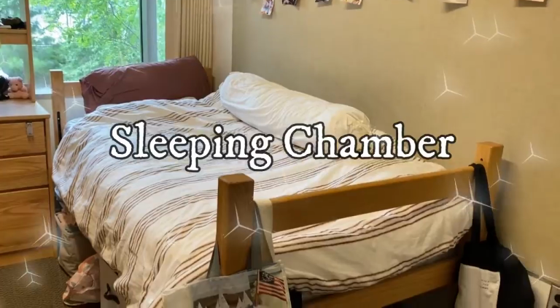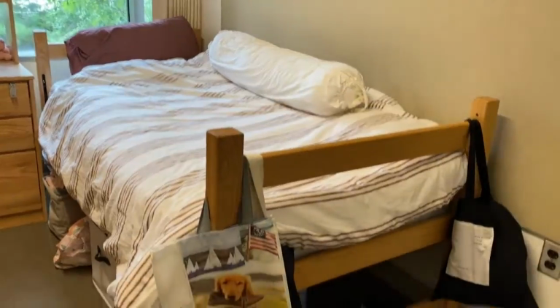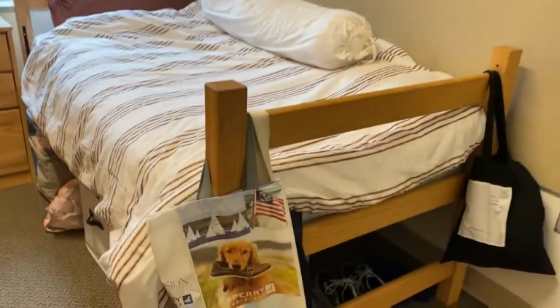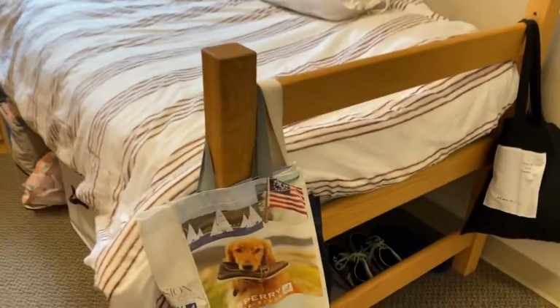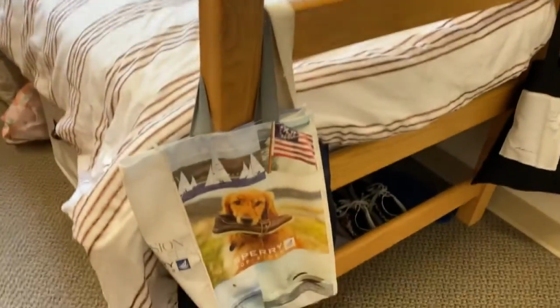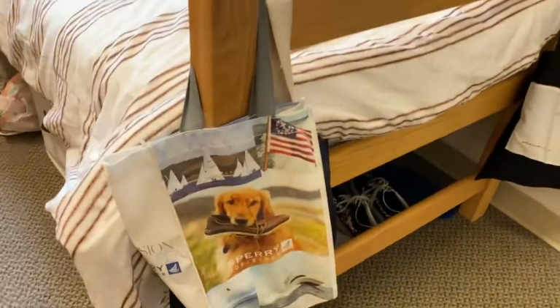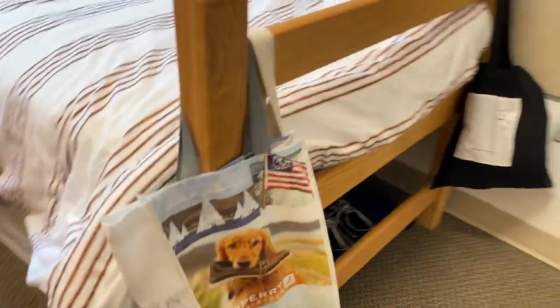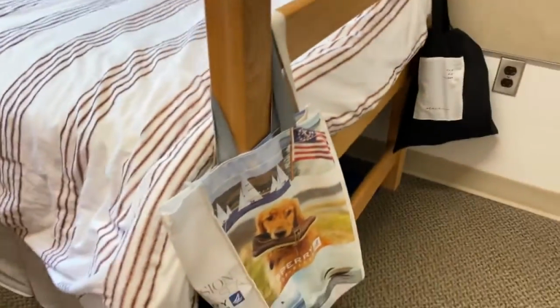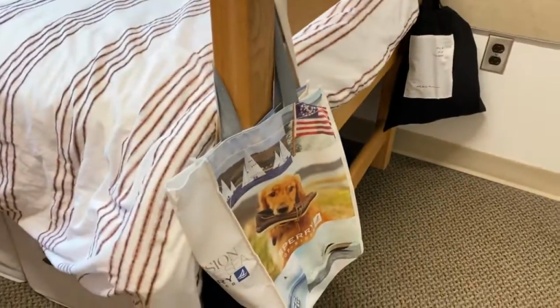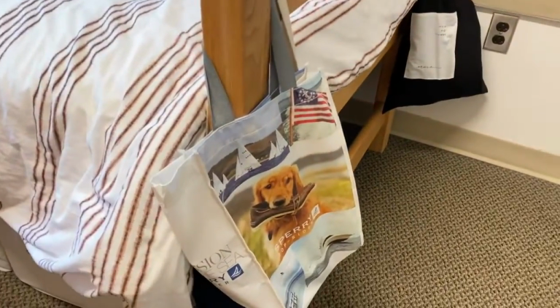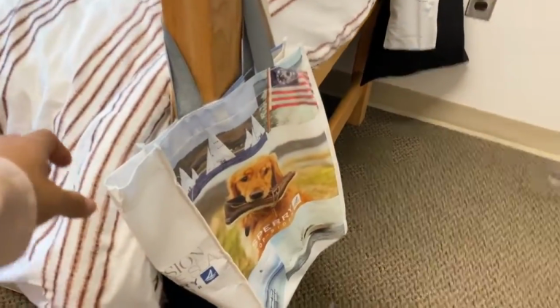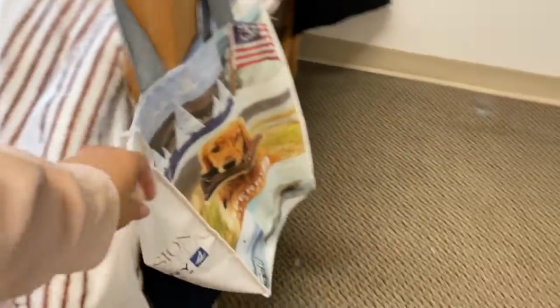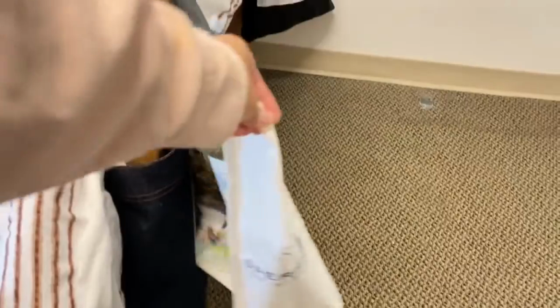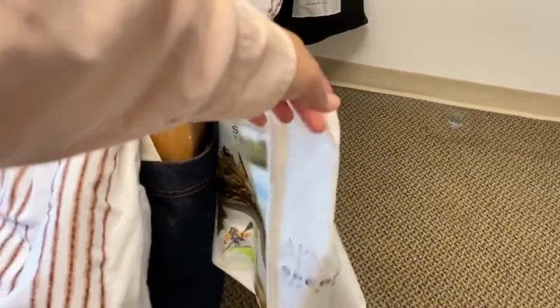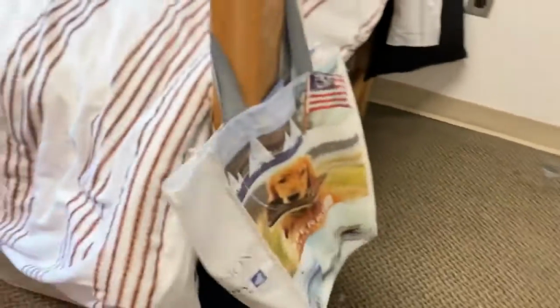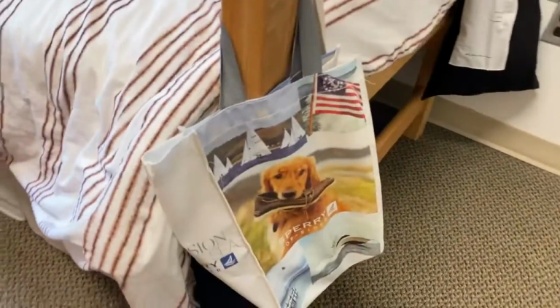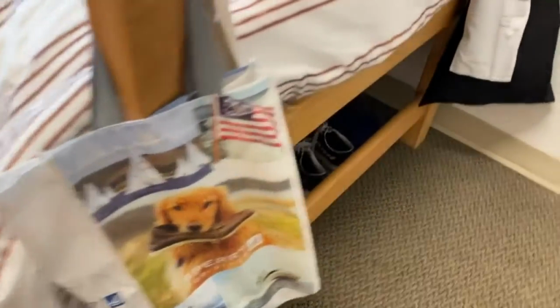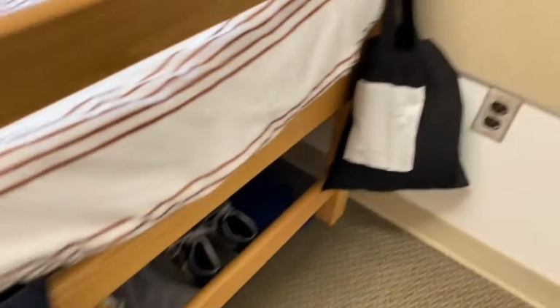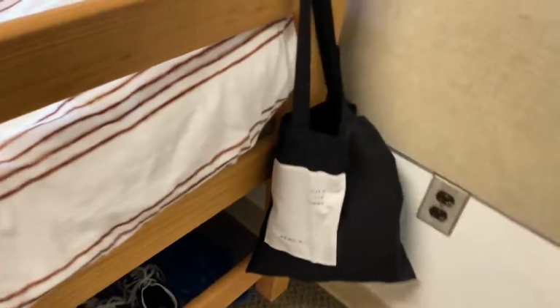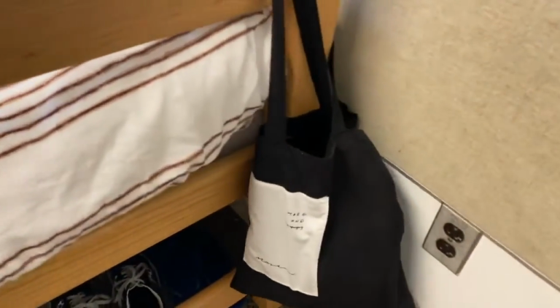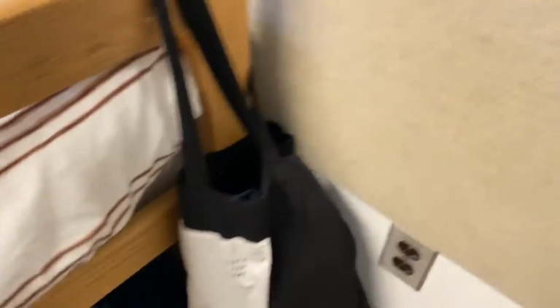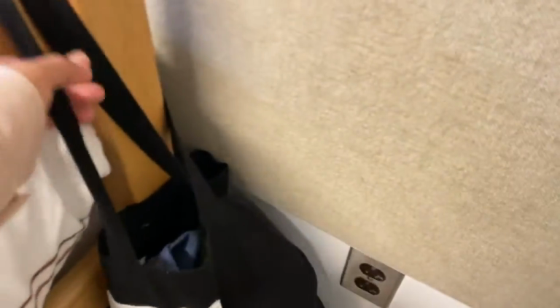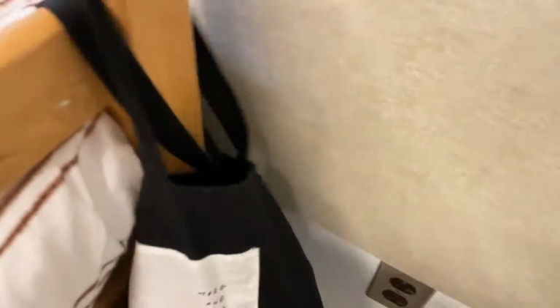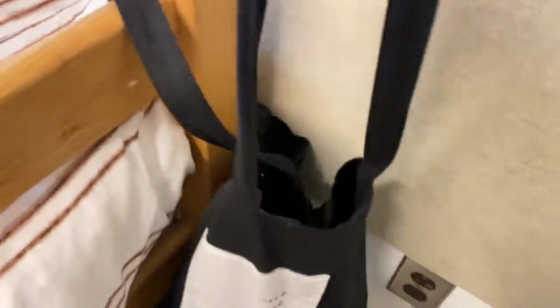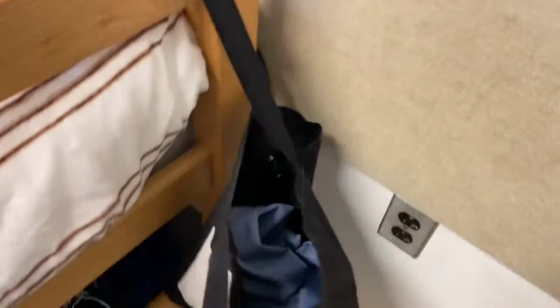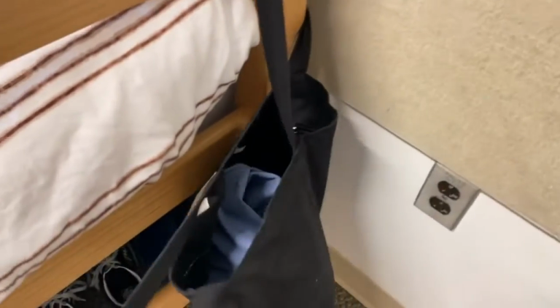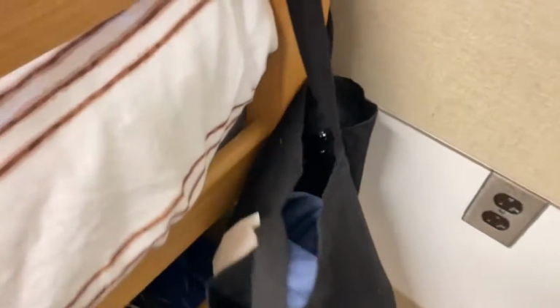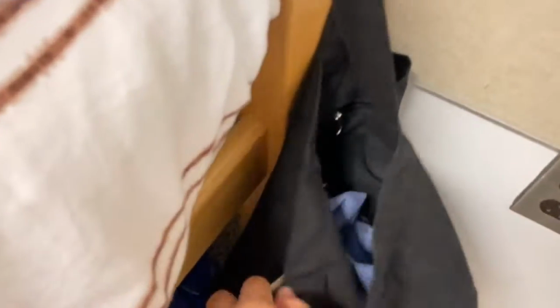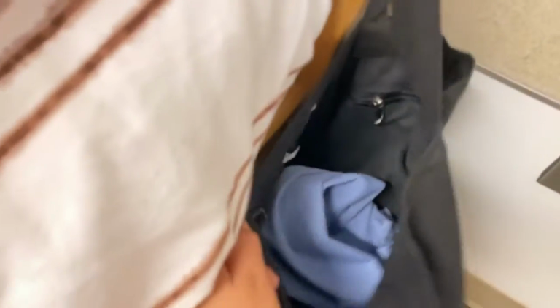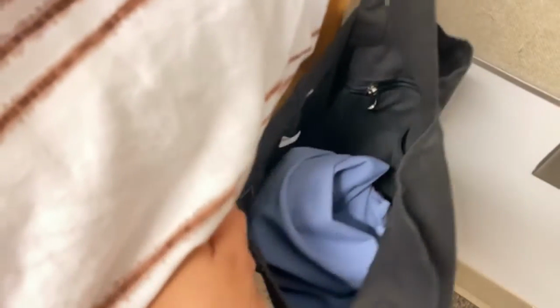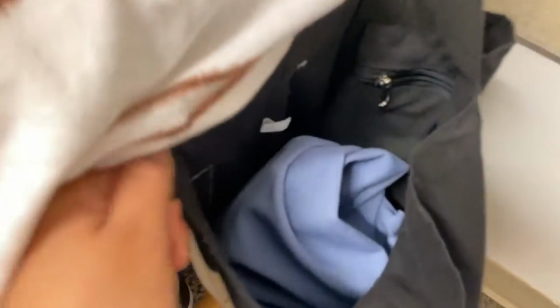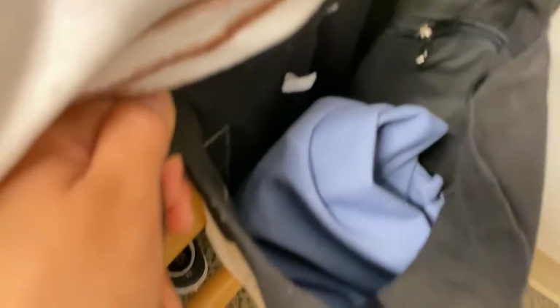Next I have my absolute favorite spot of my dorm — my bed. I've also utilized the poles of my bed frame to hang some of my tote bags. Fun fact: one of these tote bags actually hosts my lab coat and lab gear for some of my classes.